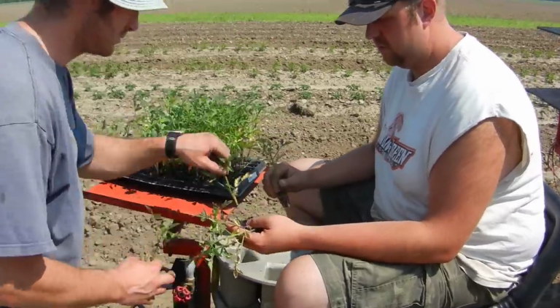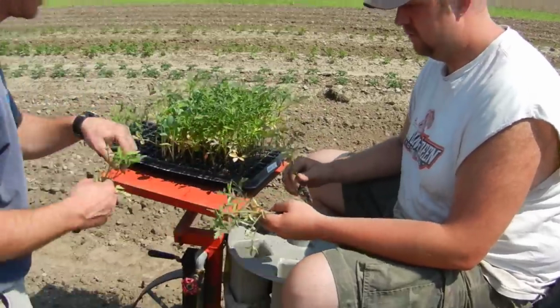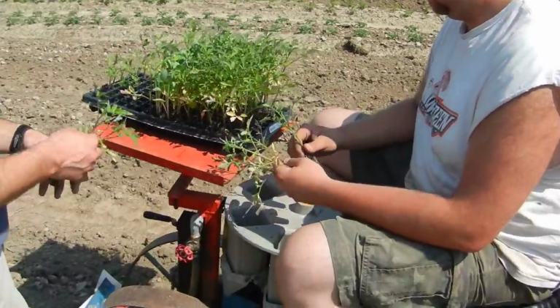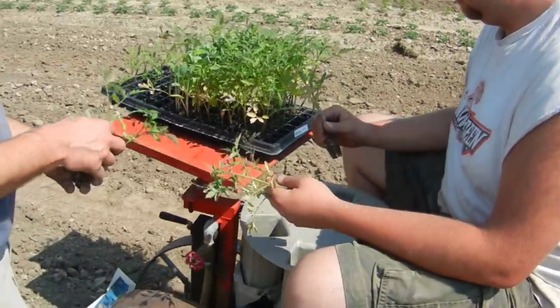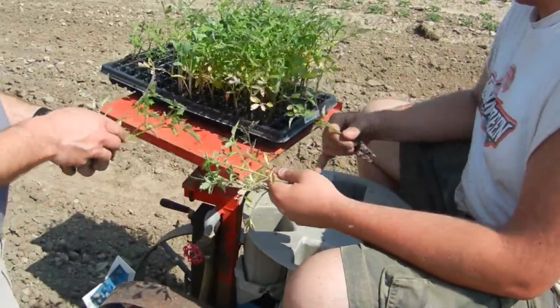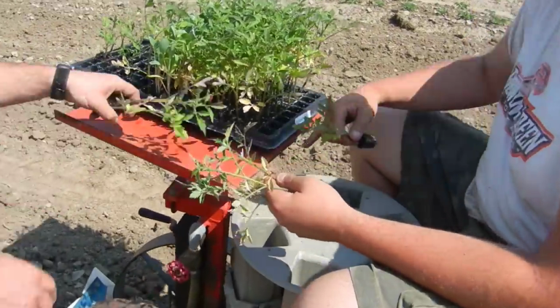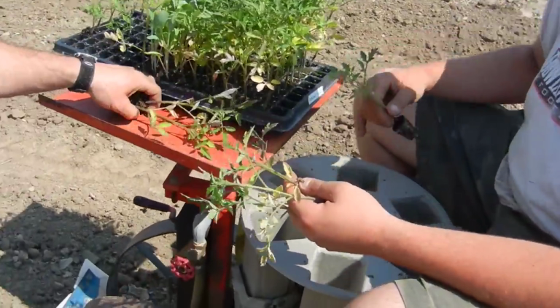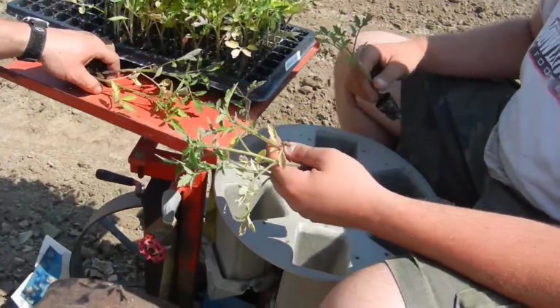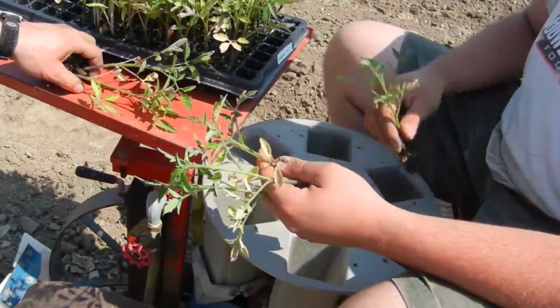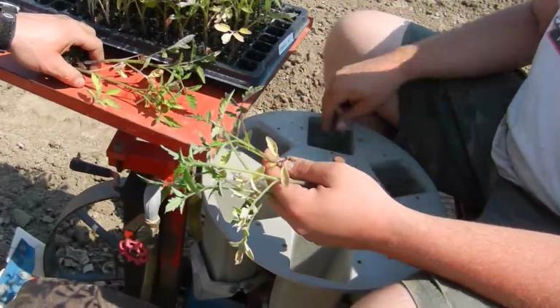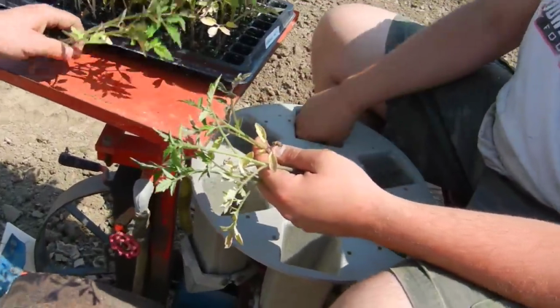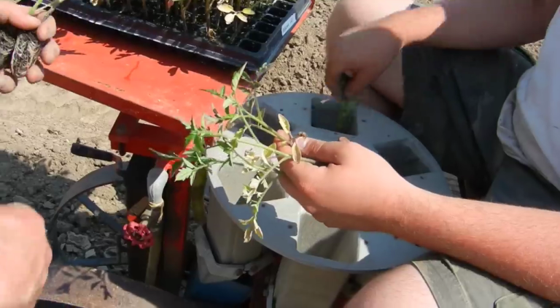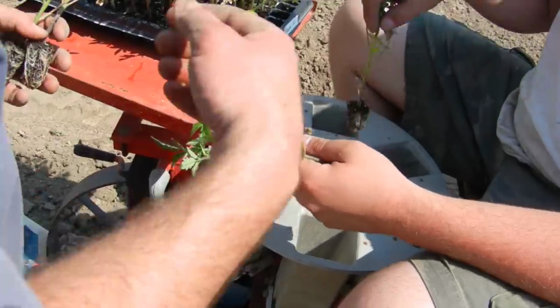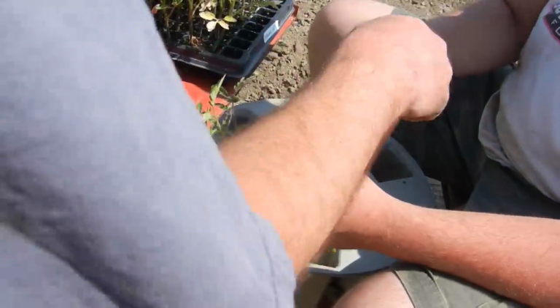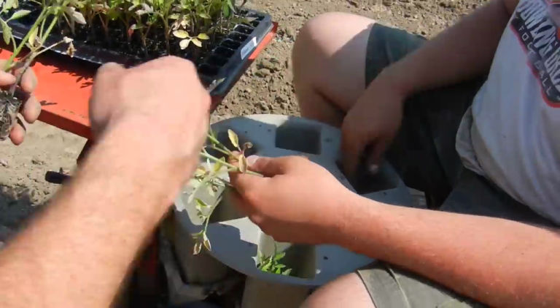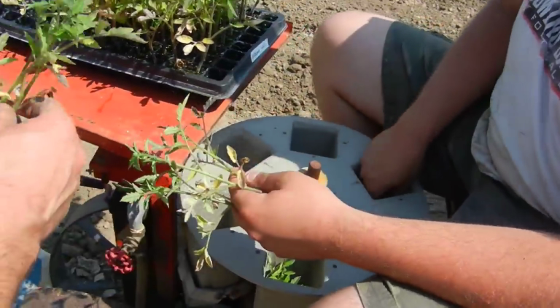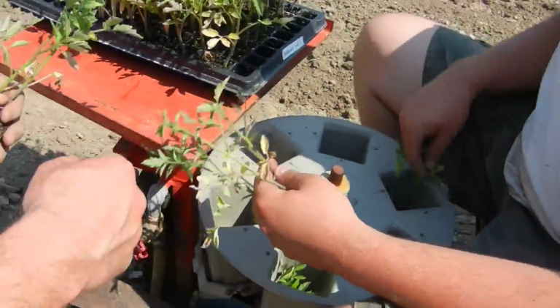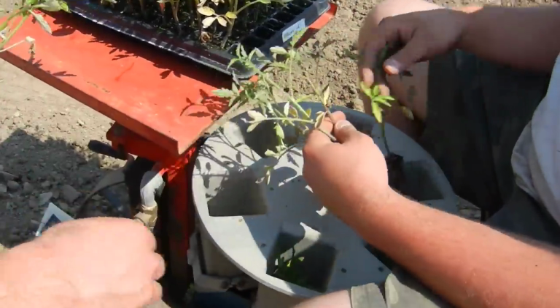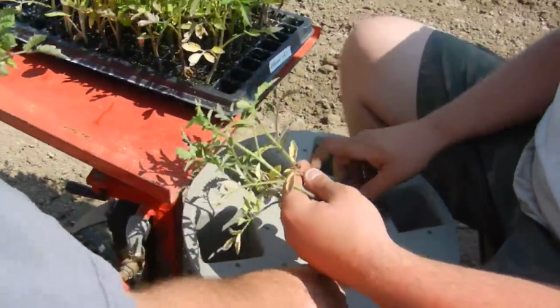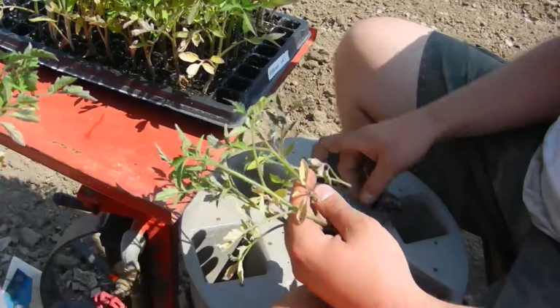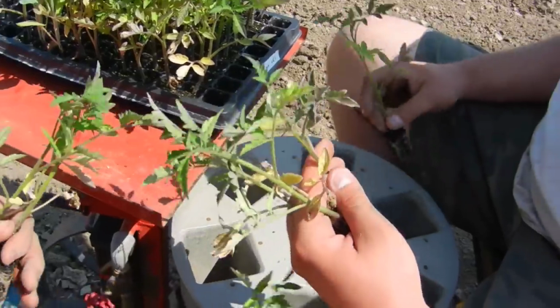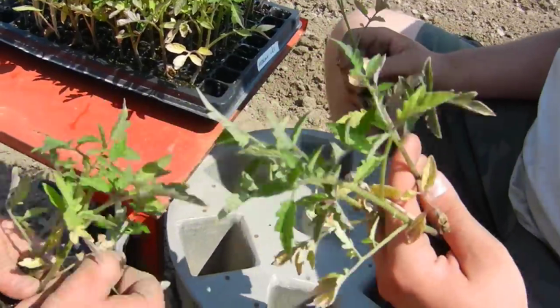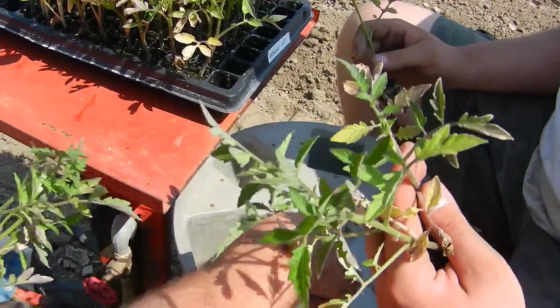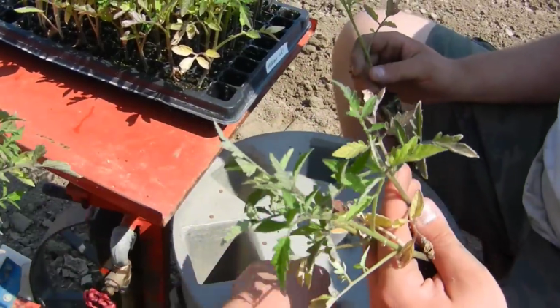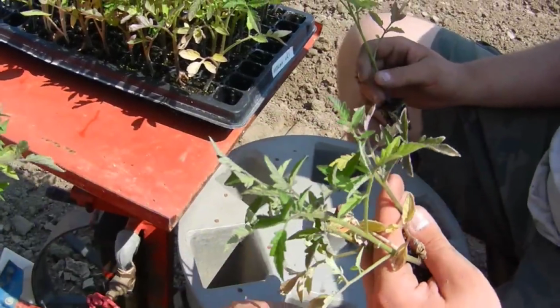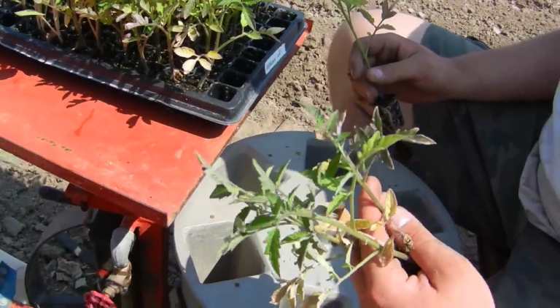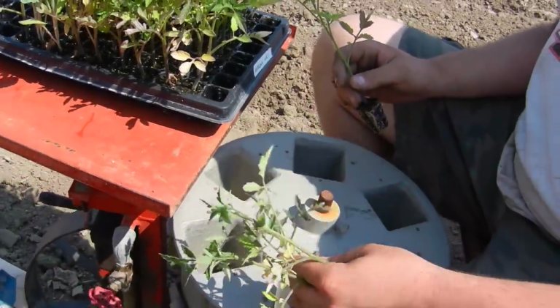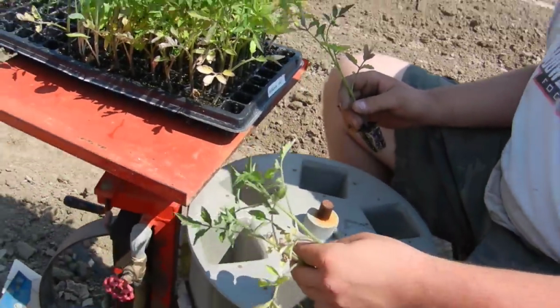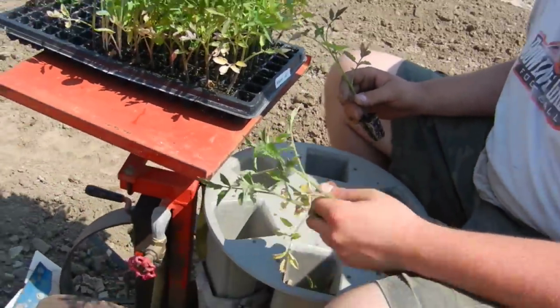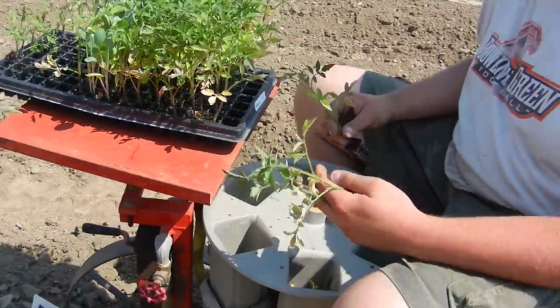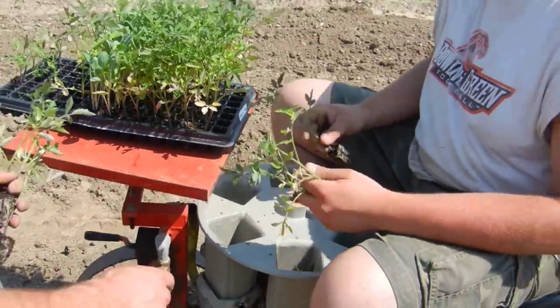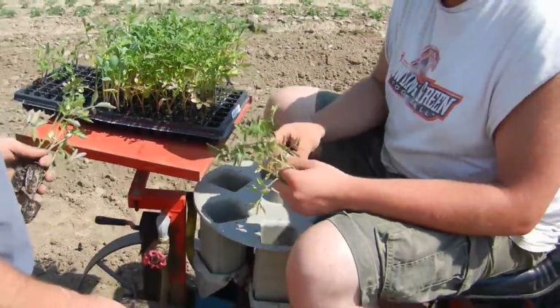I wanted to show you the transplanter. We've got a wheel that's sitting between his legs, and it has some holes in it. The transplants — these little seedlings — are going to drop right into those holes as the tractor moves.